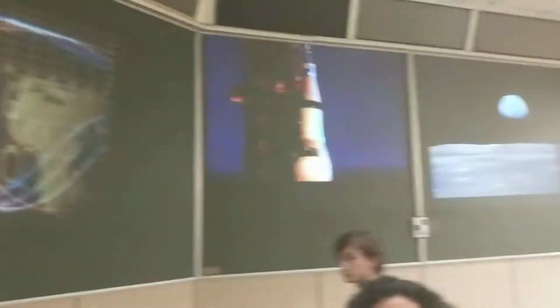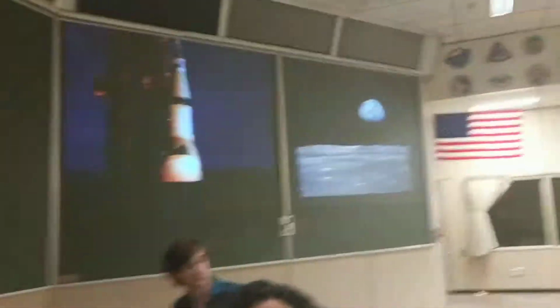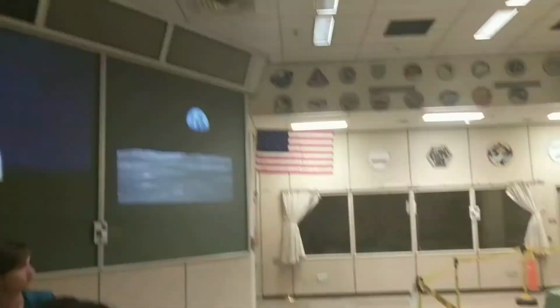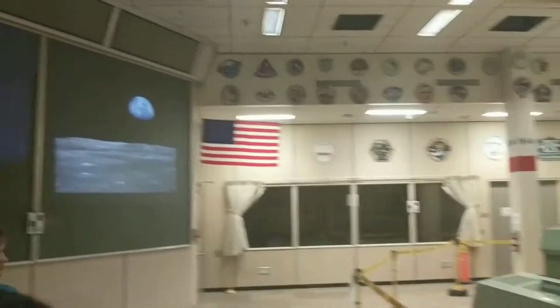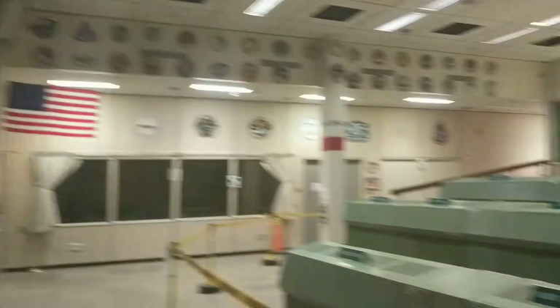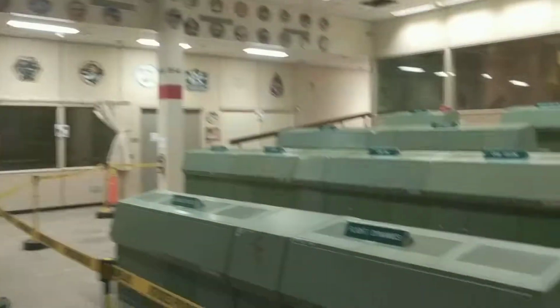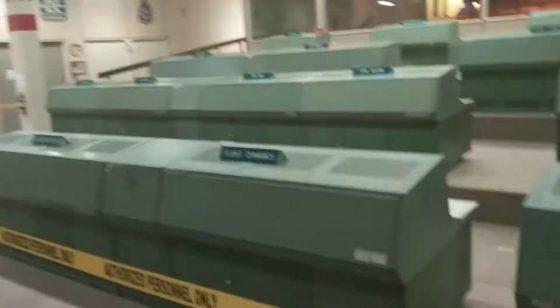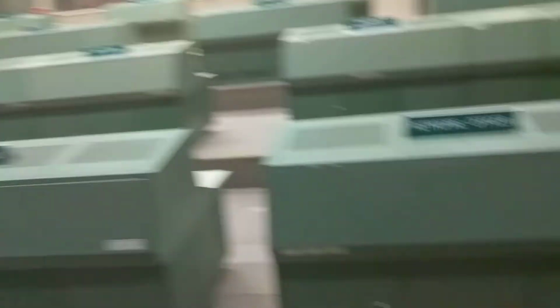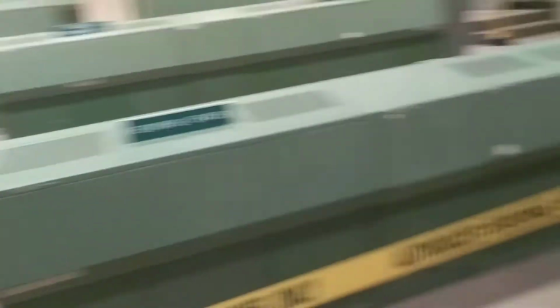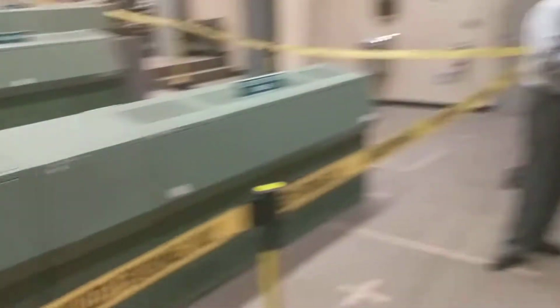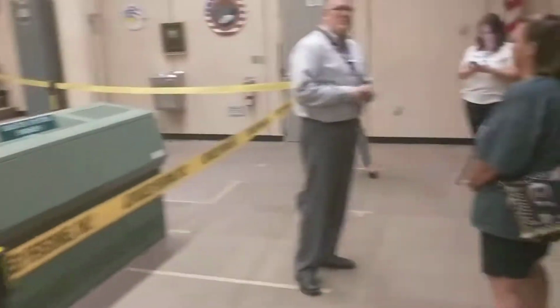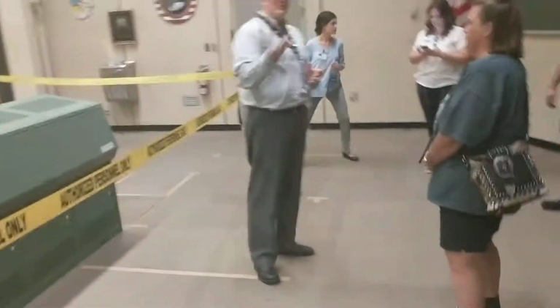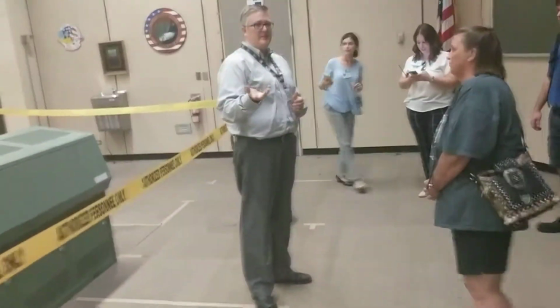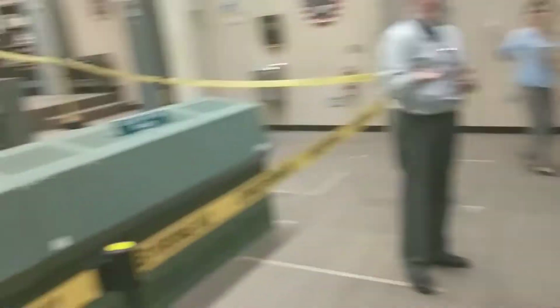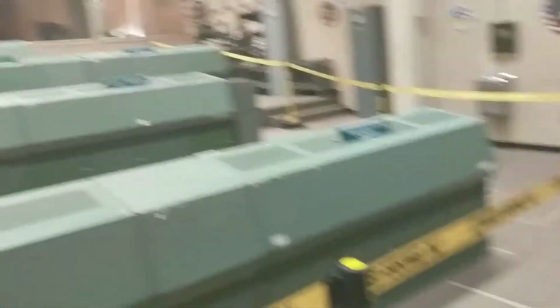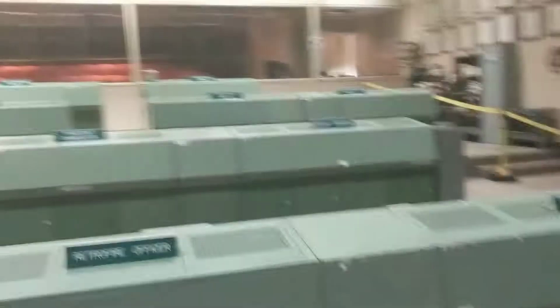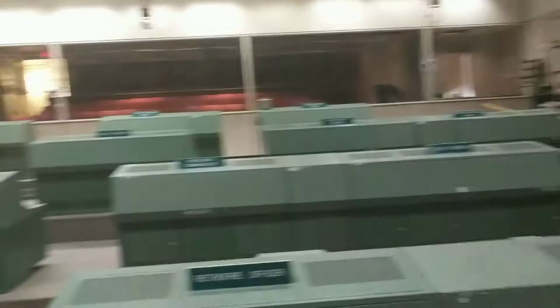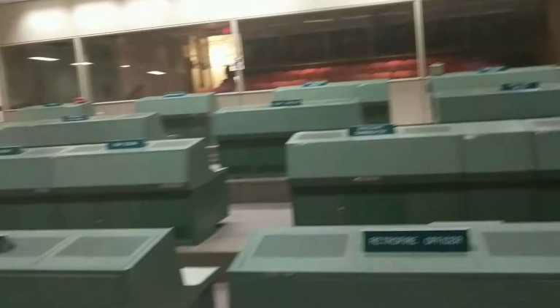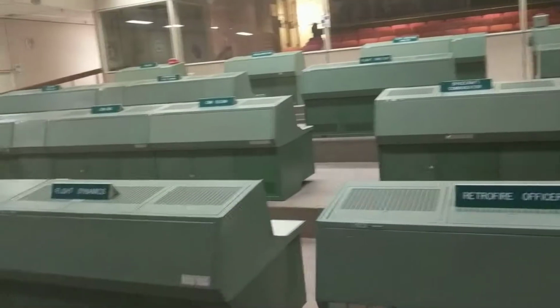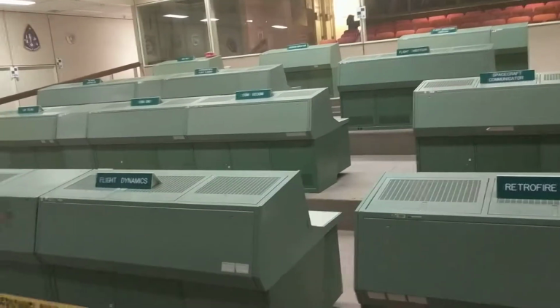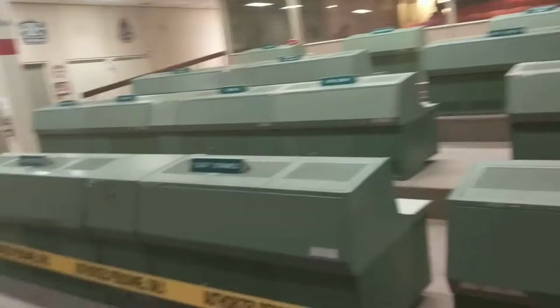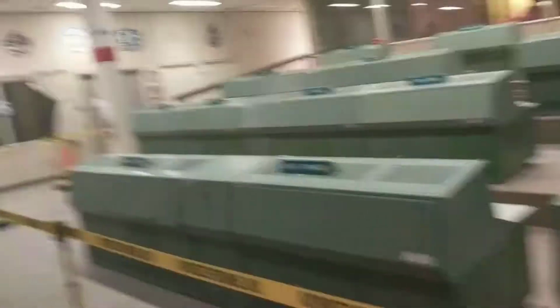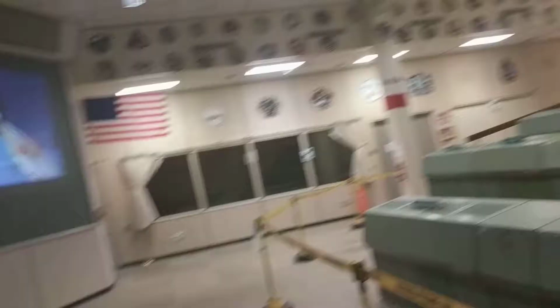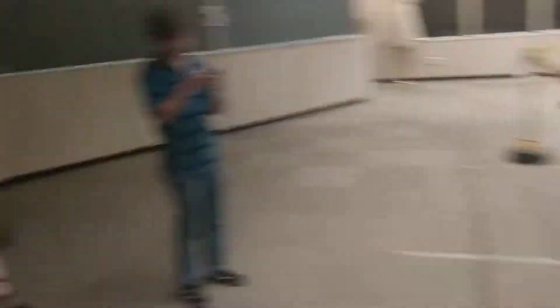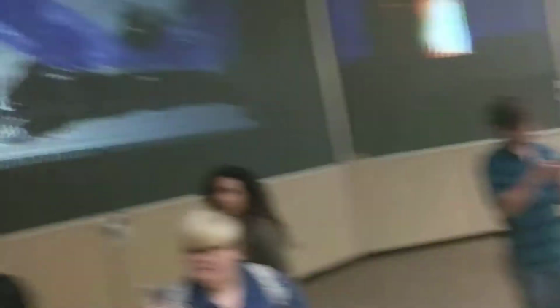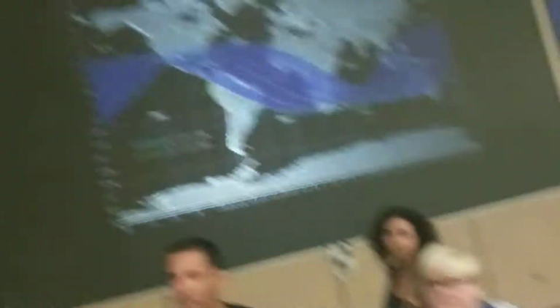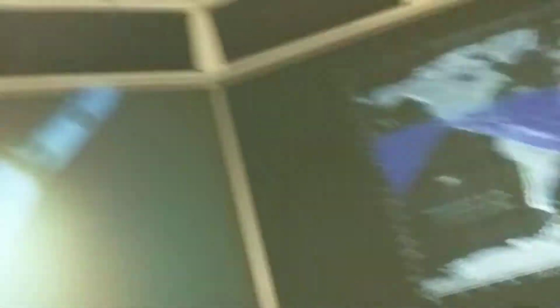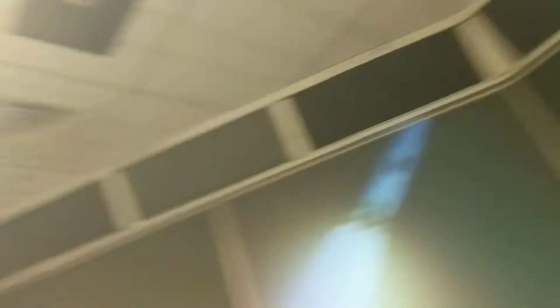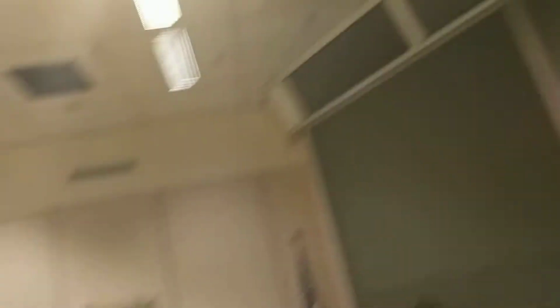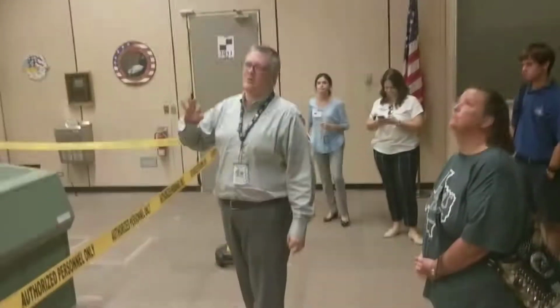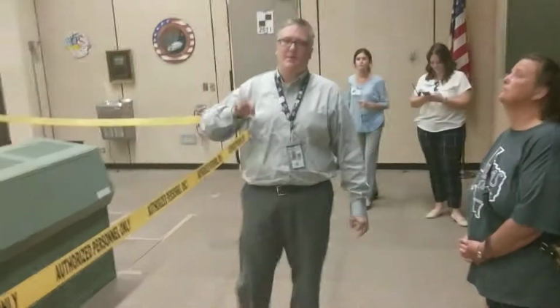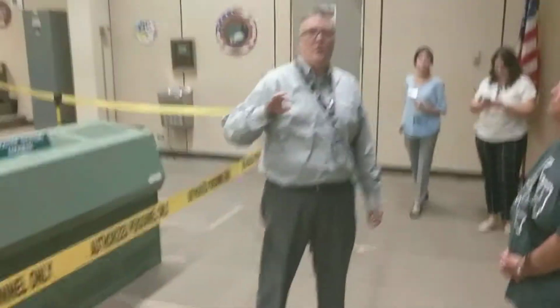This is the room that started it all here in Houston. Every mission before that was, of course, done at the Cape in Florida. We used this room from Gemini 4 all through the Gemini program, and then we started with the Apollo program.